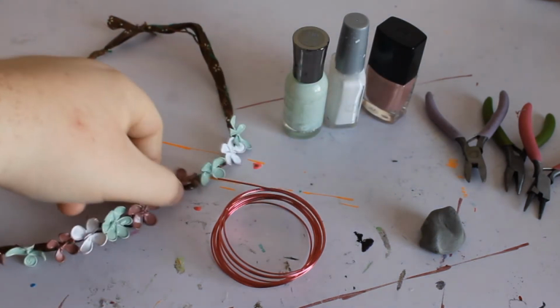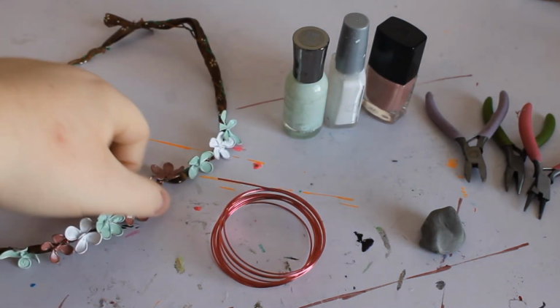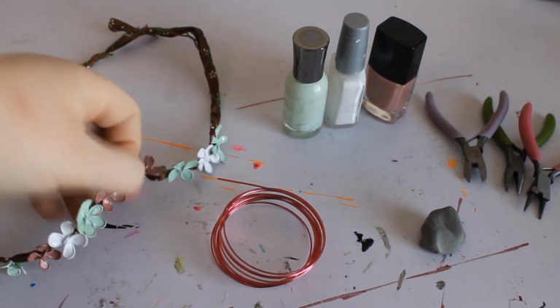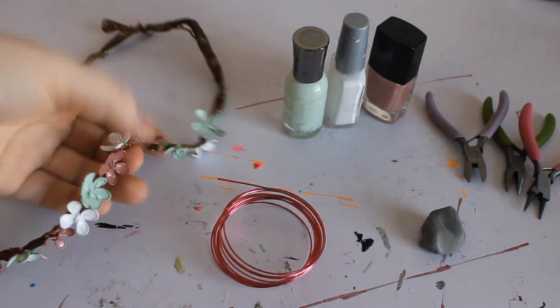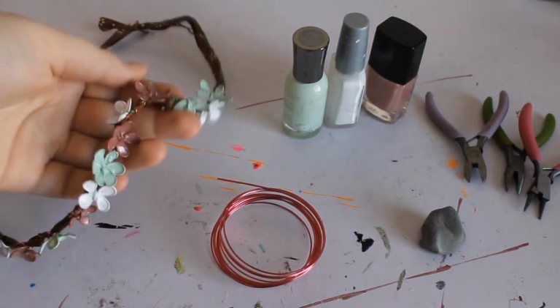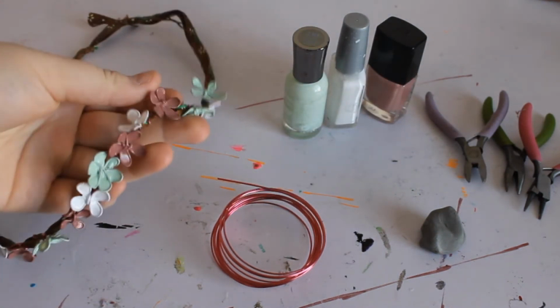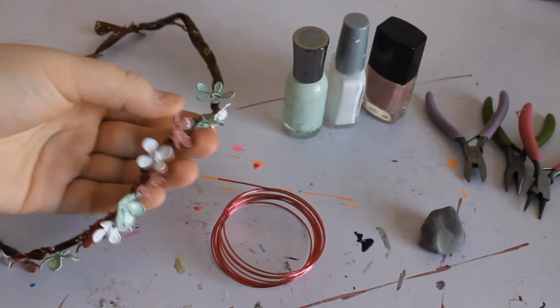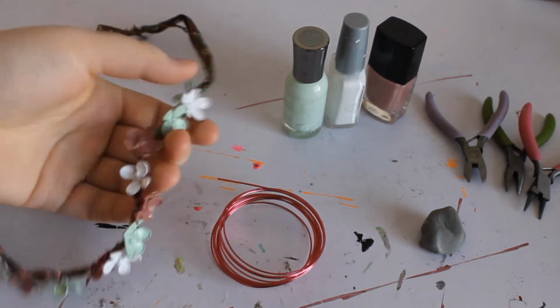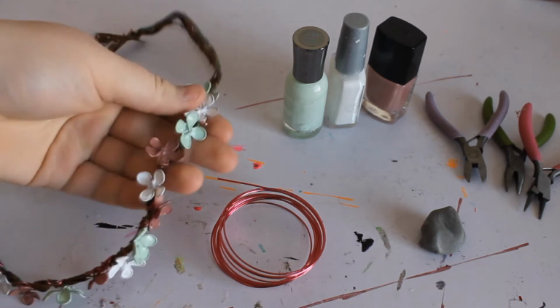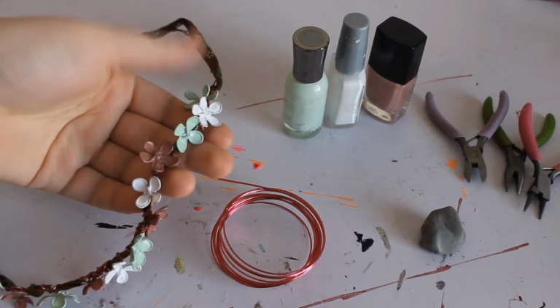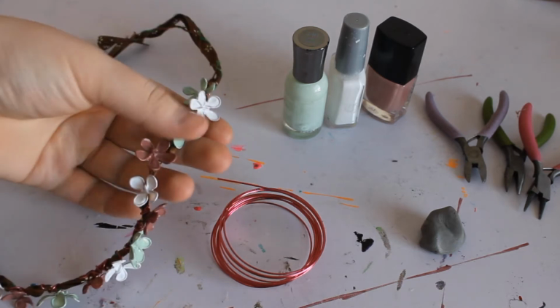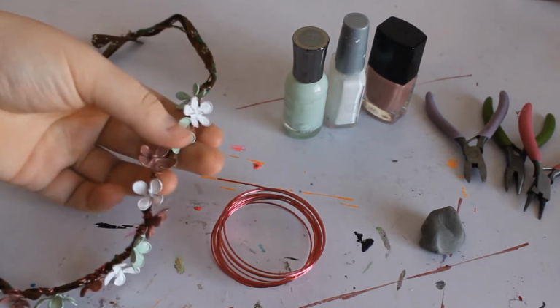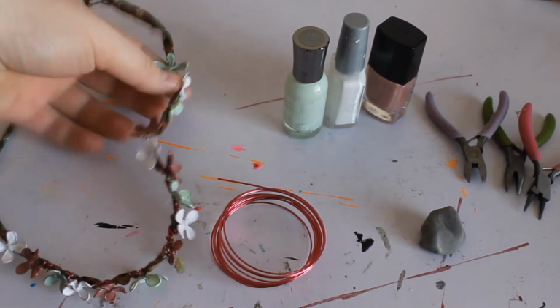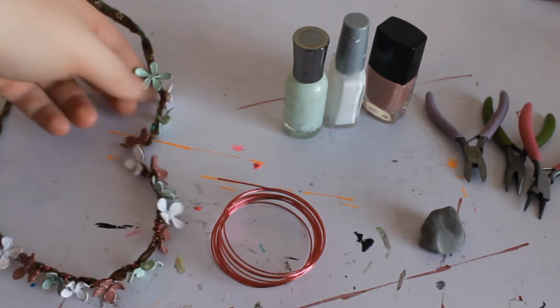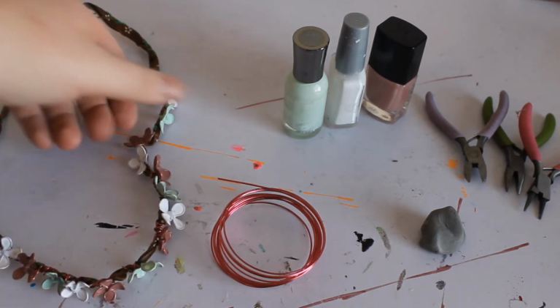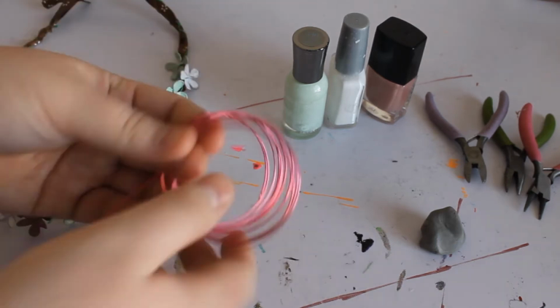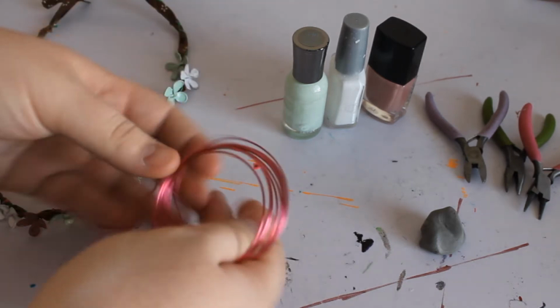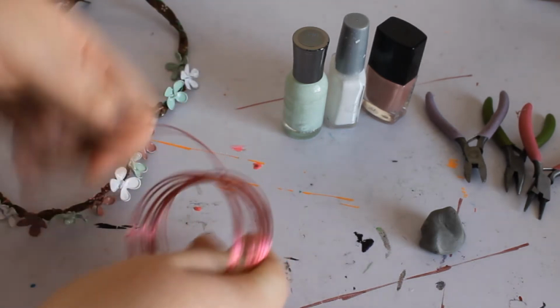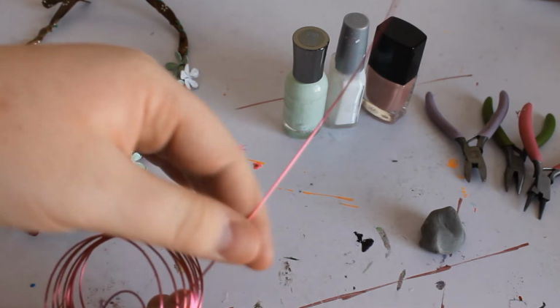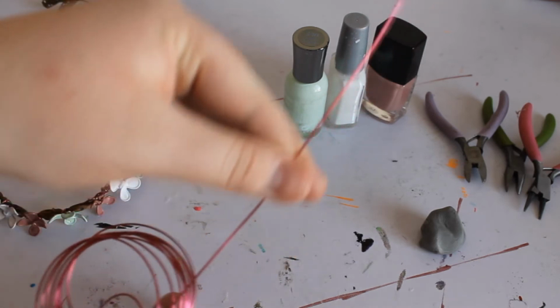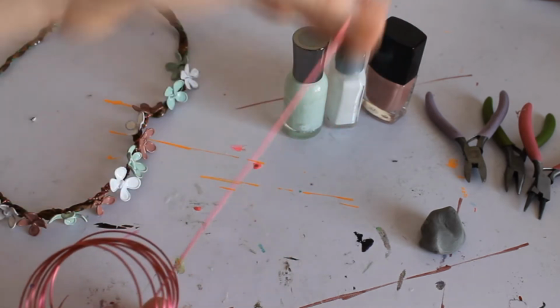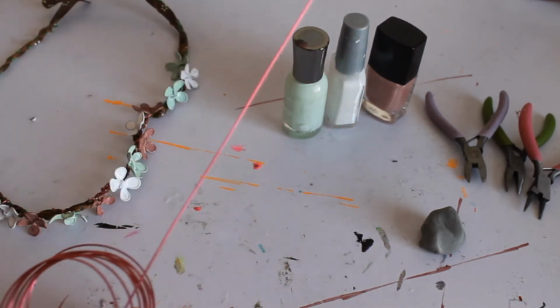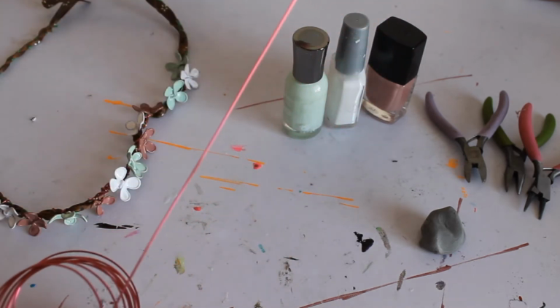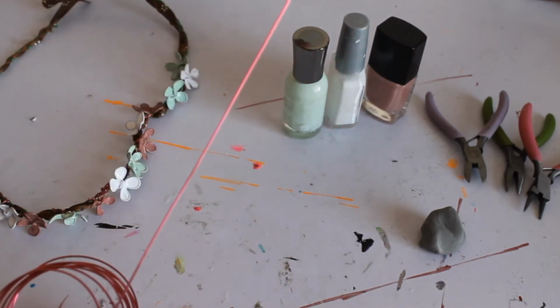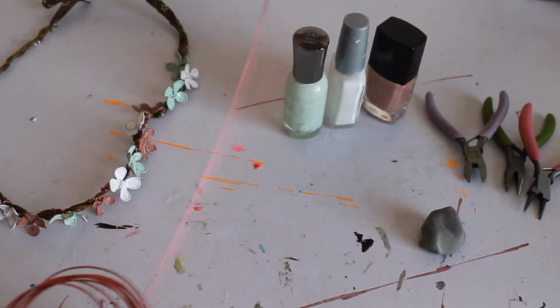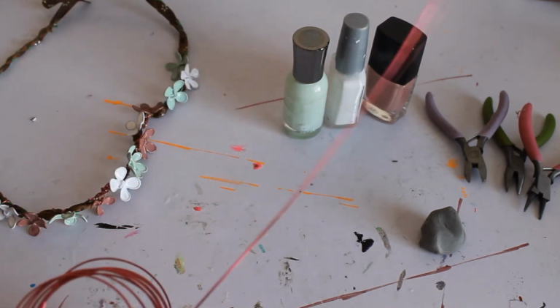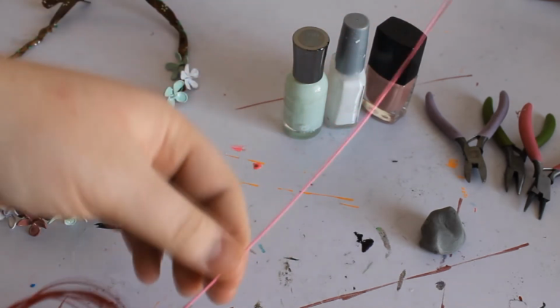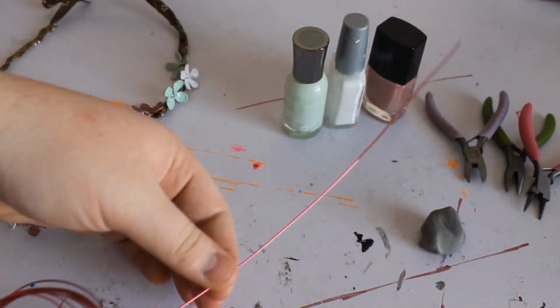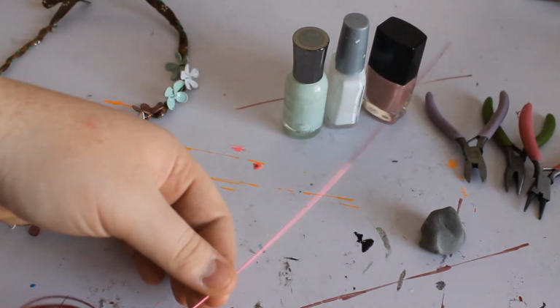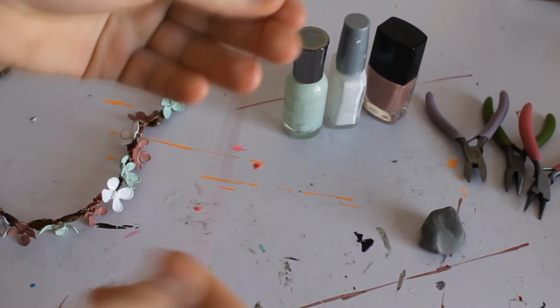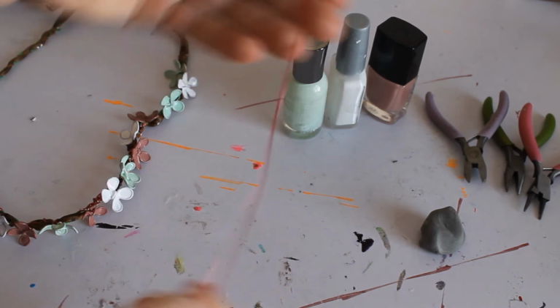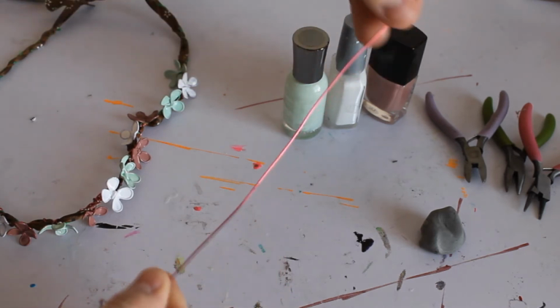As you can see on my headband I have a variety of different flowers. They all look different so I'm going to show you how to do that. You're going to want to get a little bit of wire, probably about seven inches.